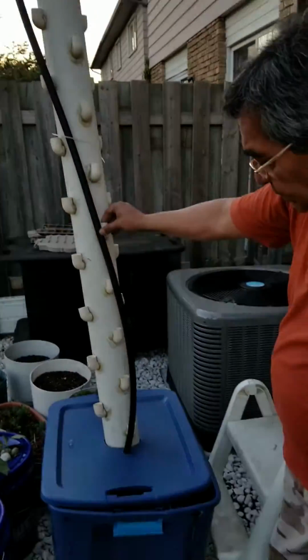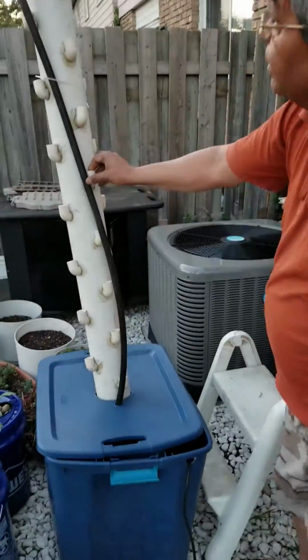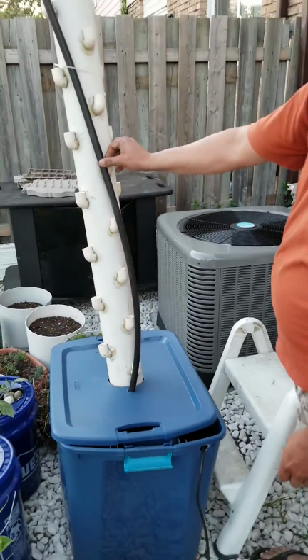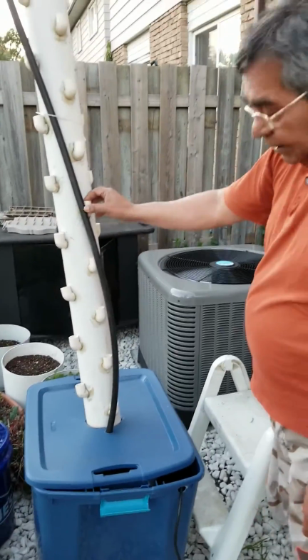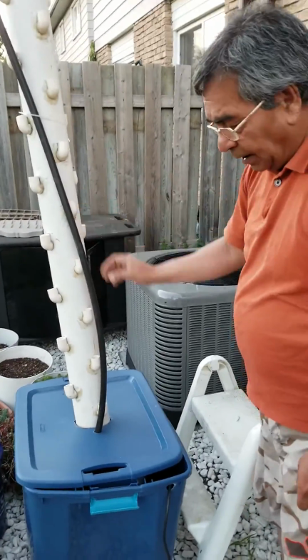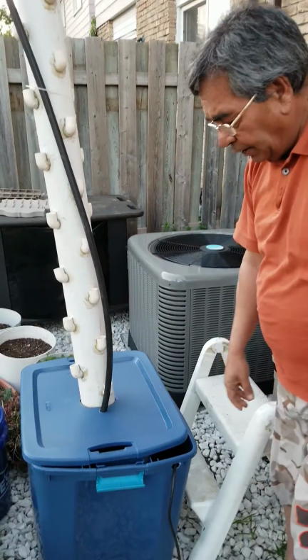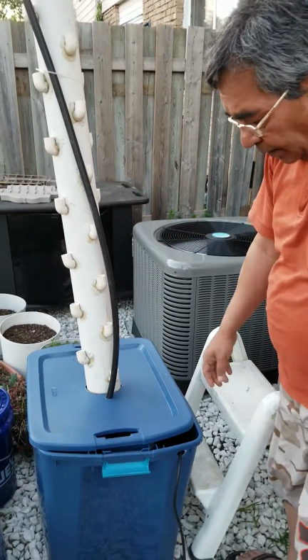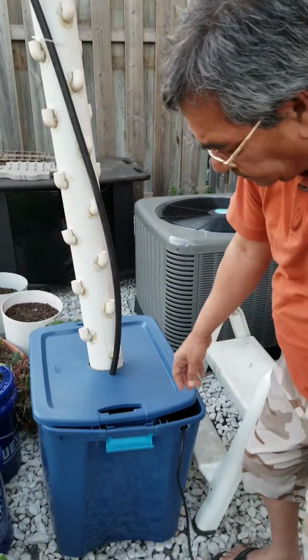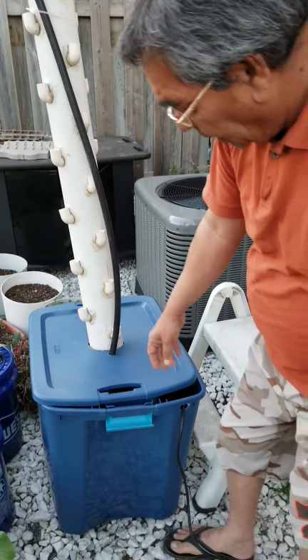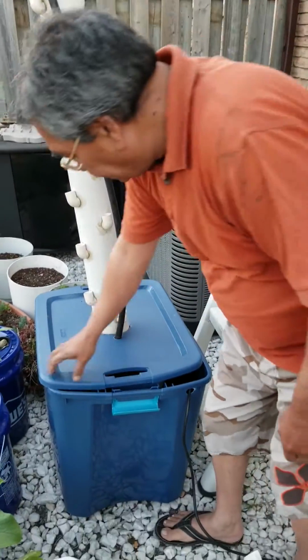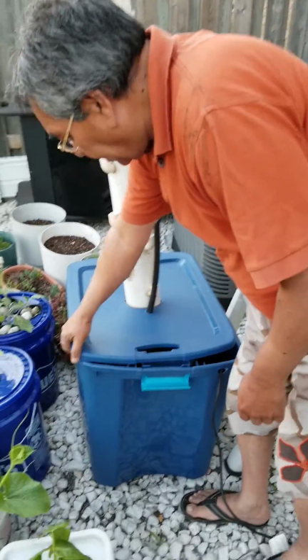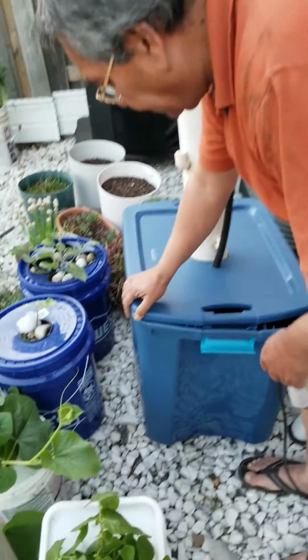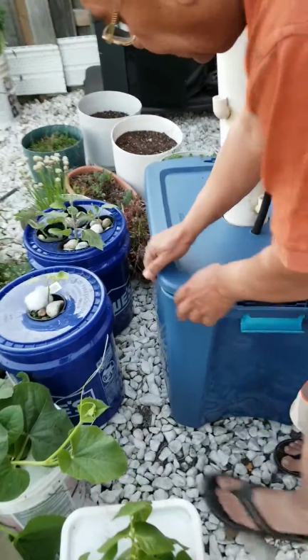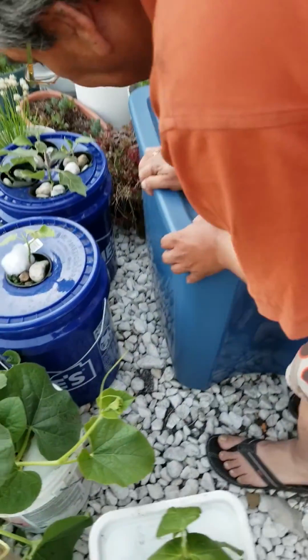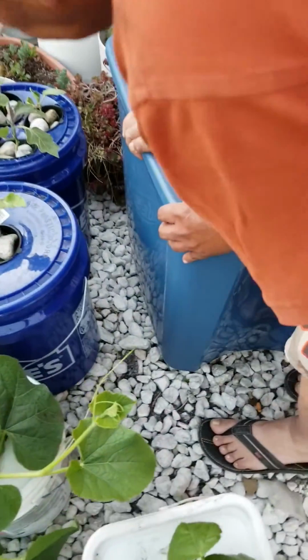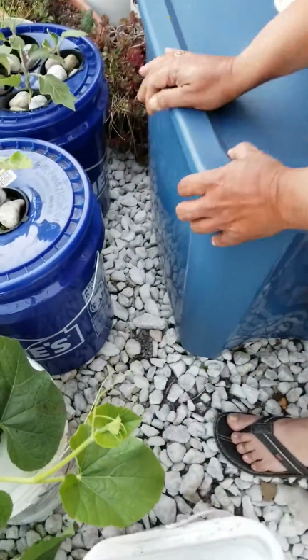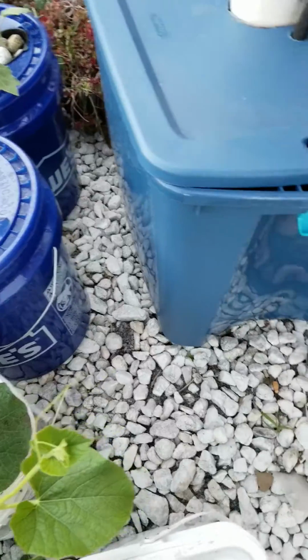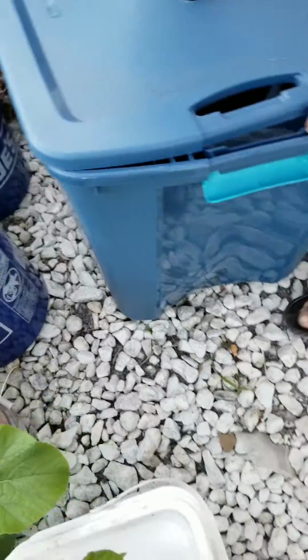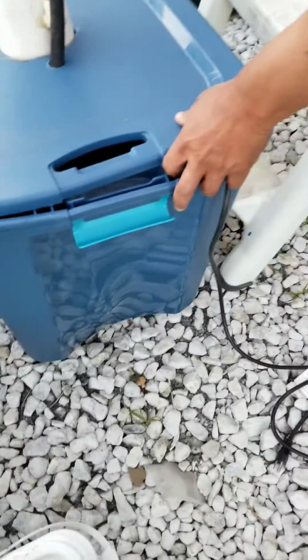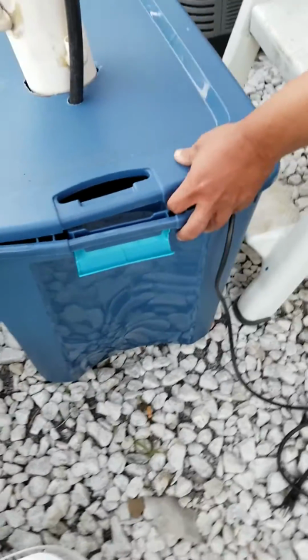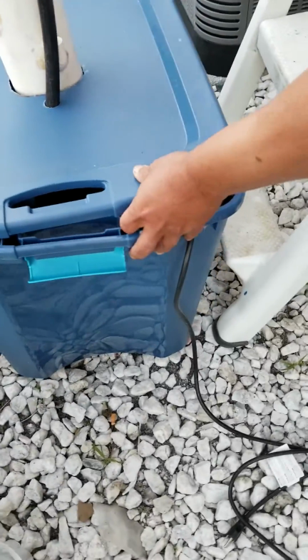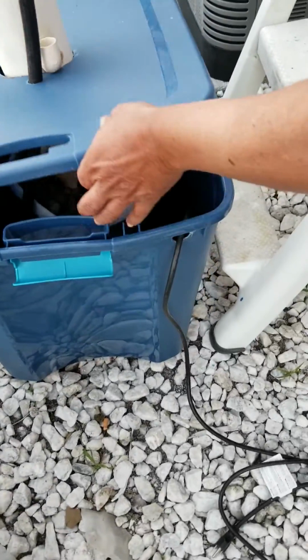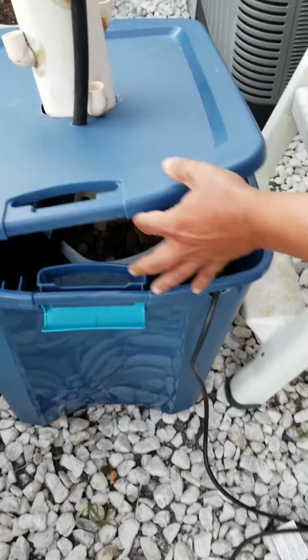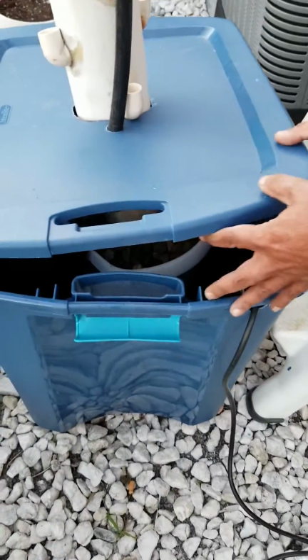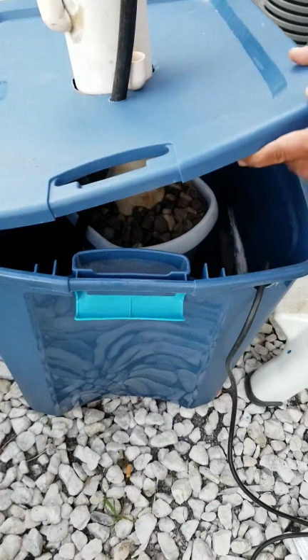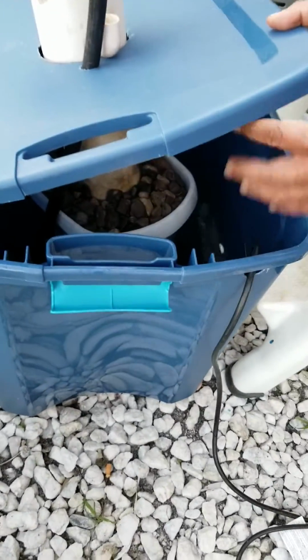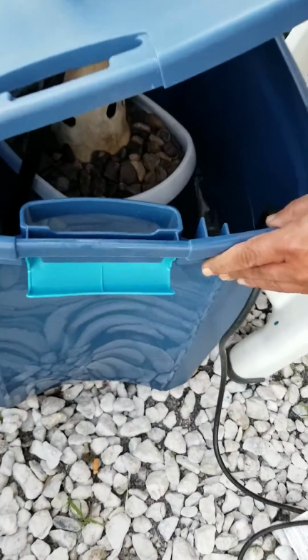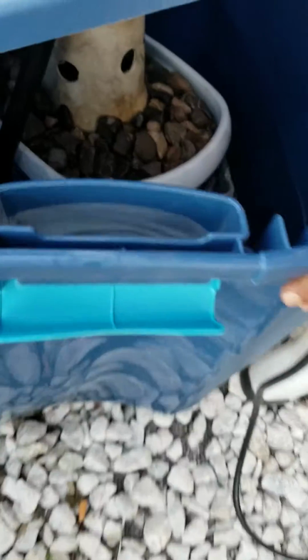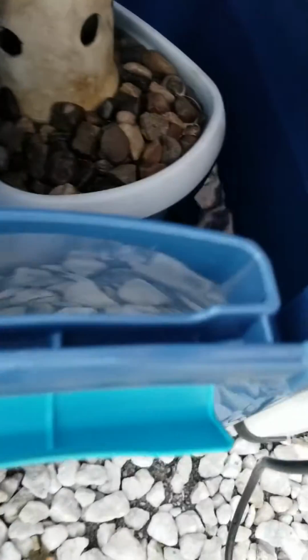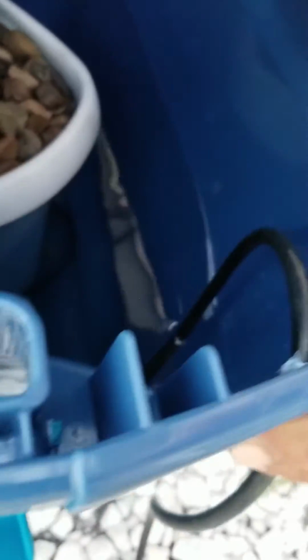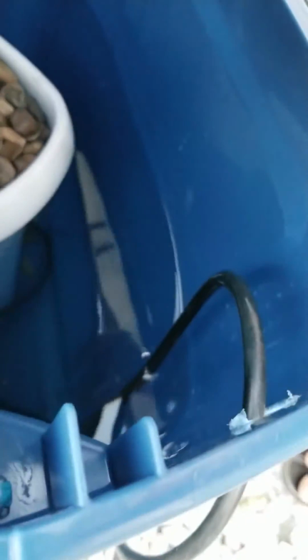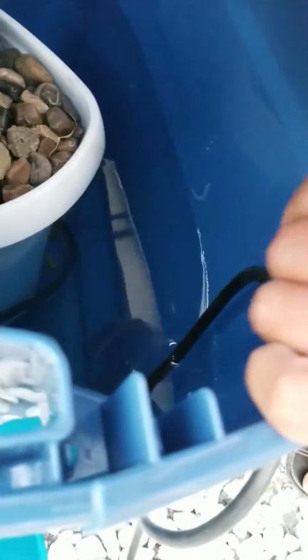This is a 96 liter bucket we have, and inside the bucket we have a submersible pump and another bucket in which we added rocks and put this tower garden inside it.